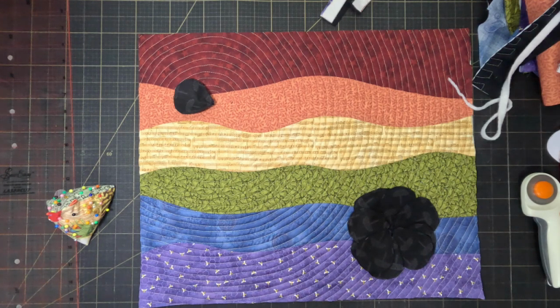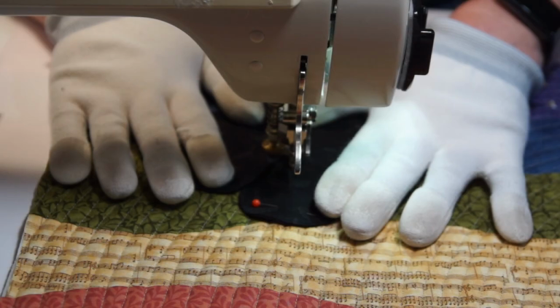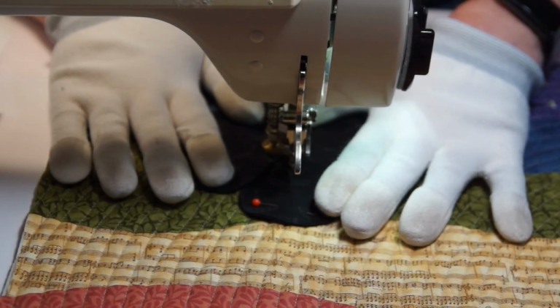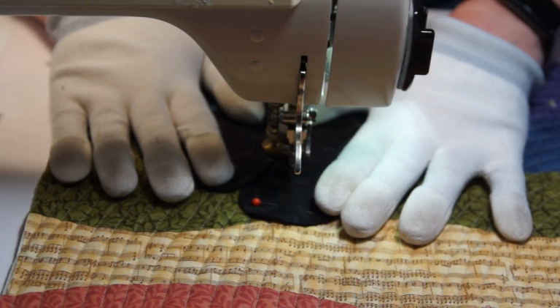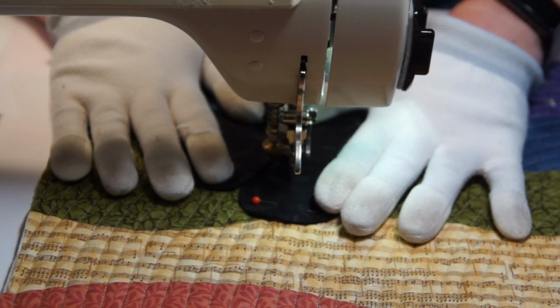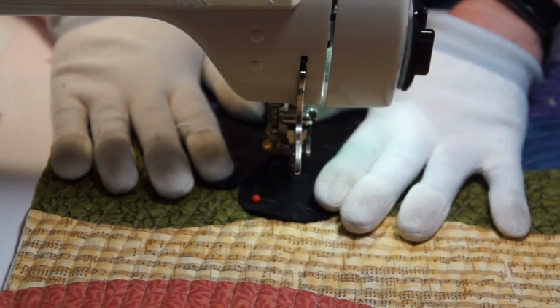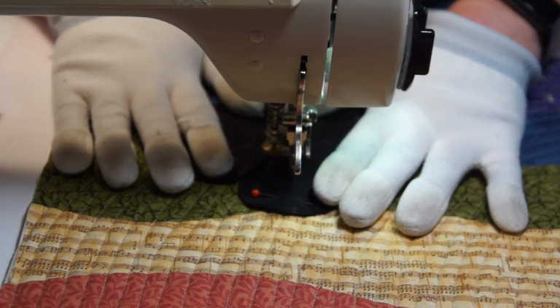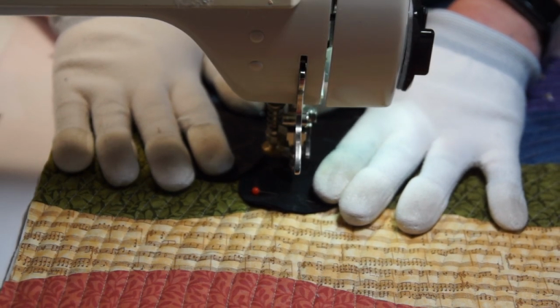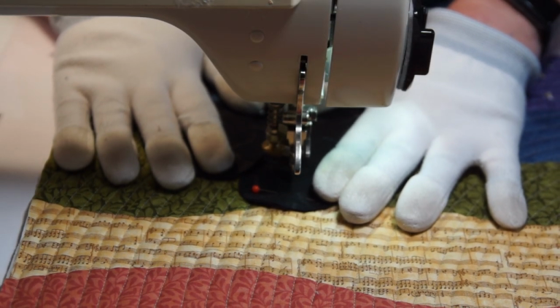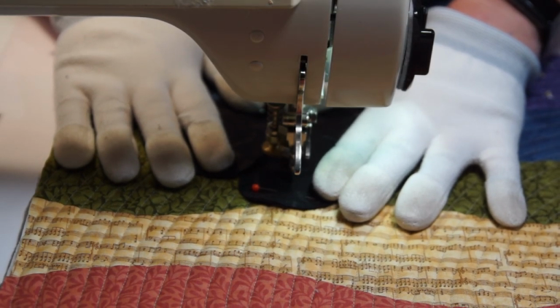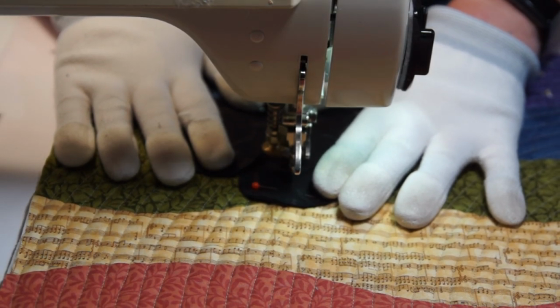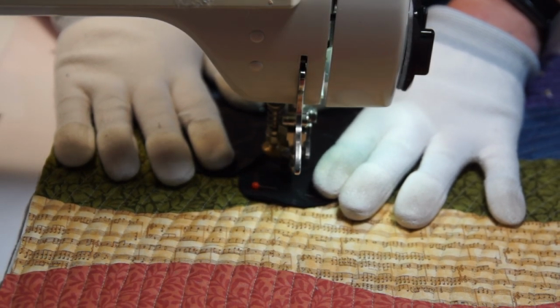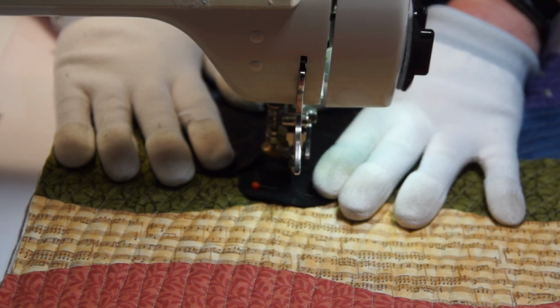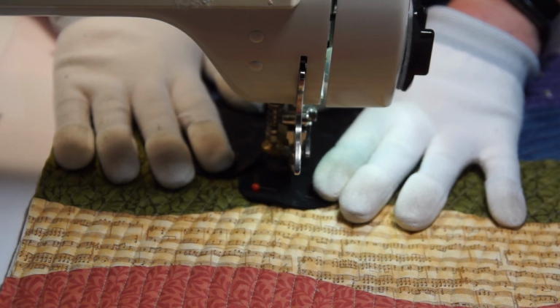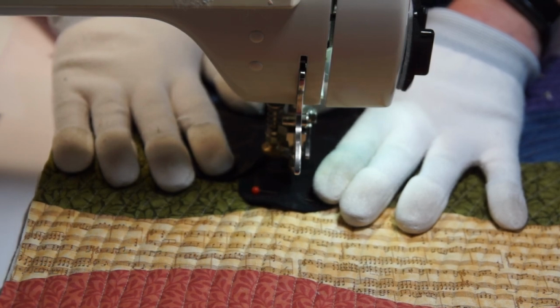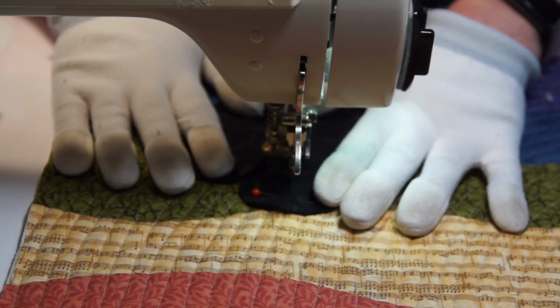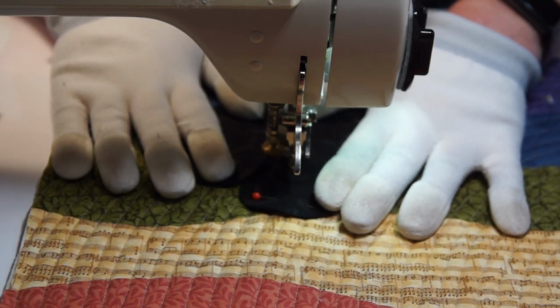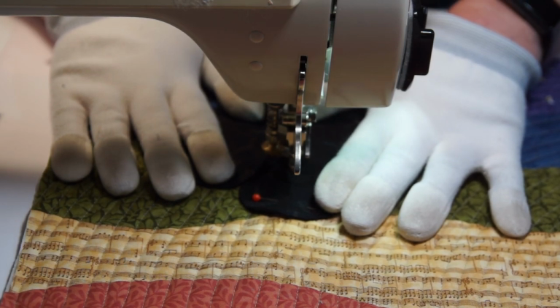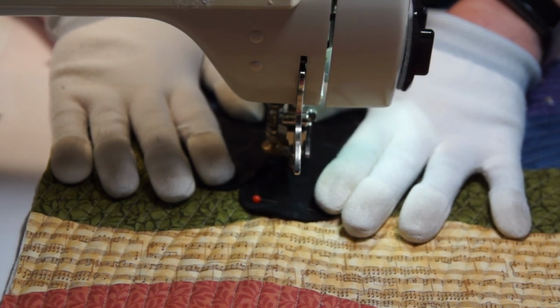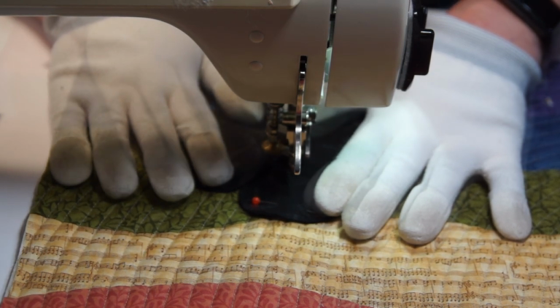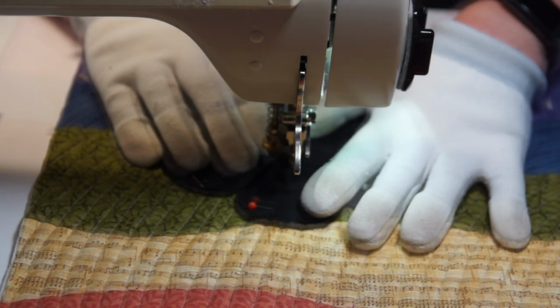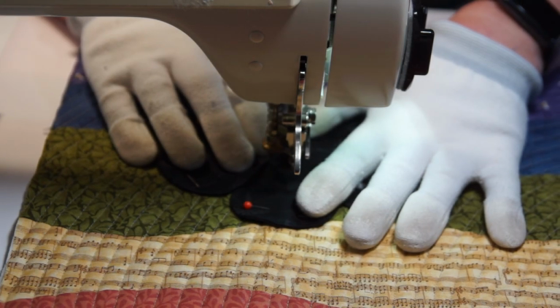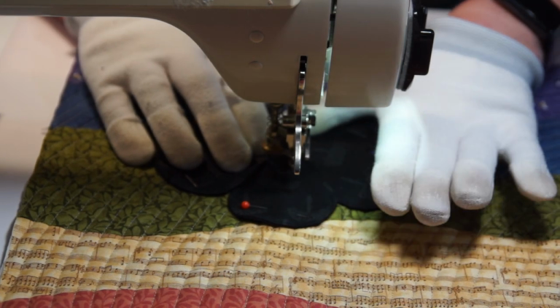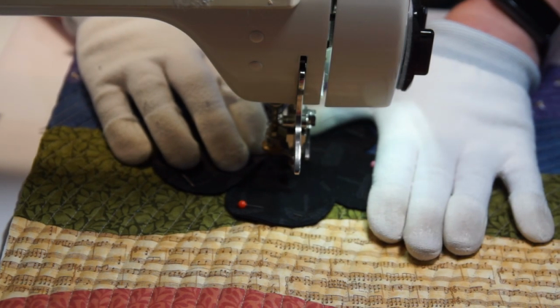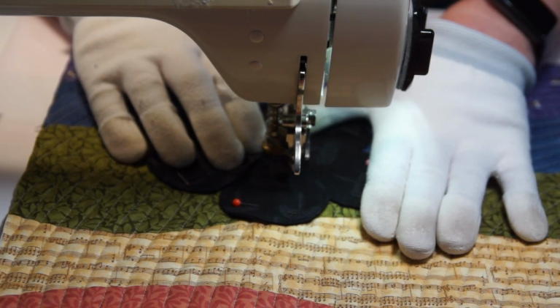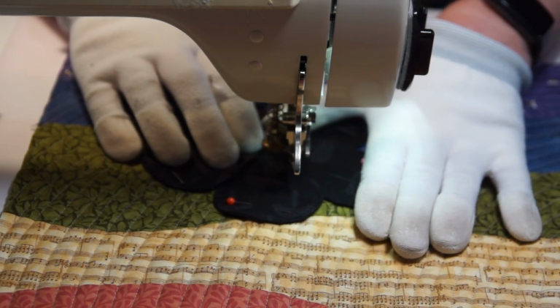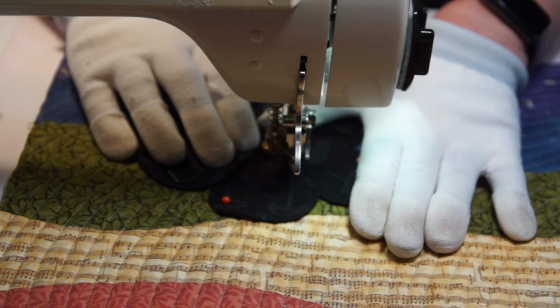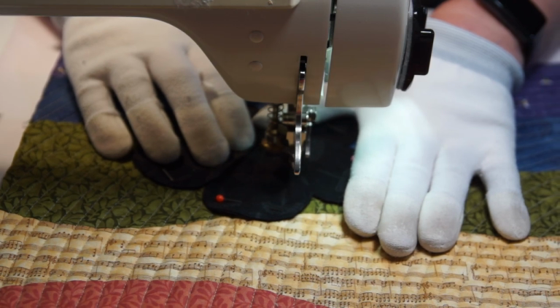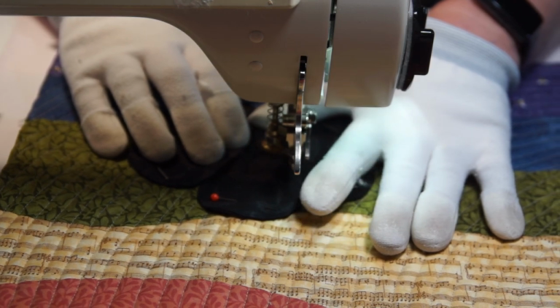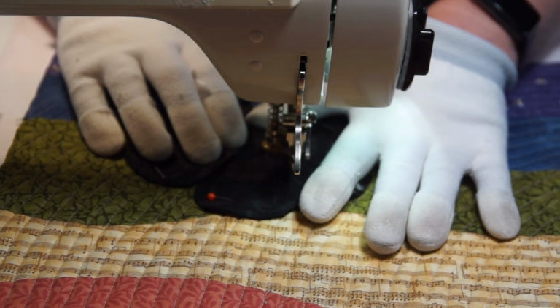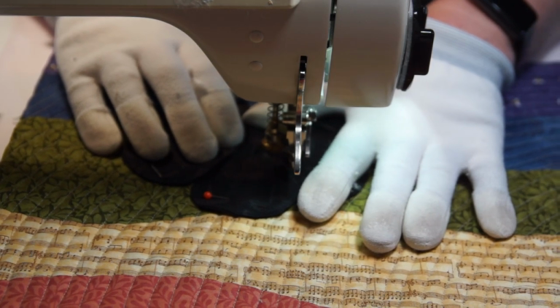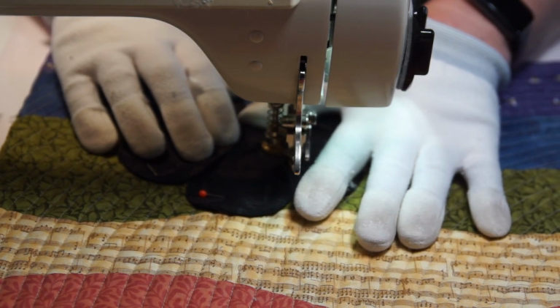I'm sewing on the petals of the main flower in two layers to give it a bit more dimensionality. I'm attaching each with just a short line of stitching along the centre line, so they'll be able to stand out from the background.